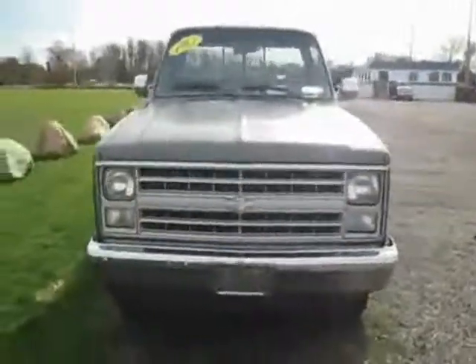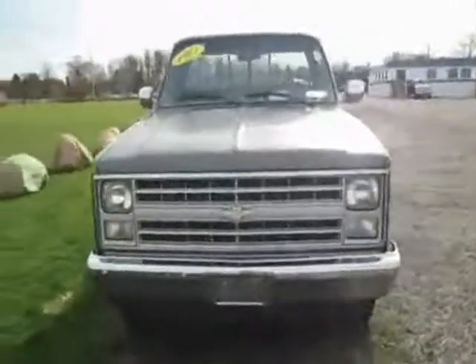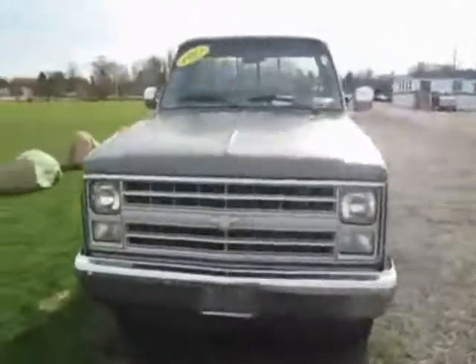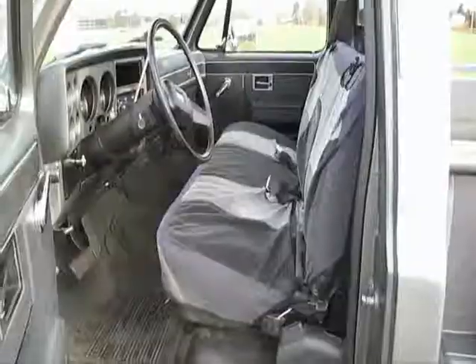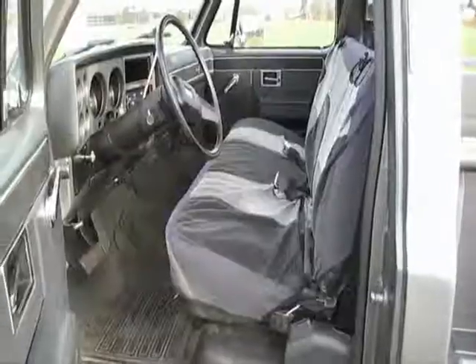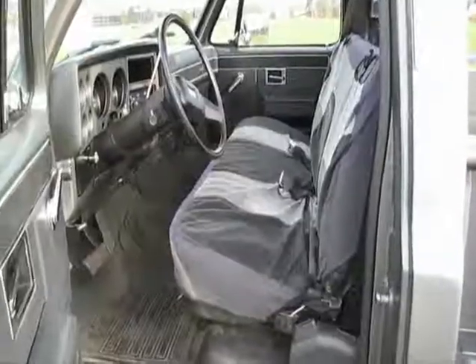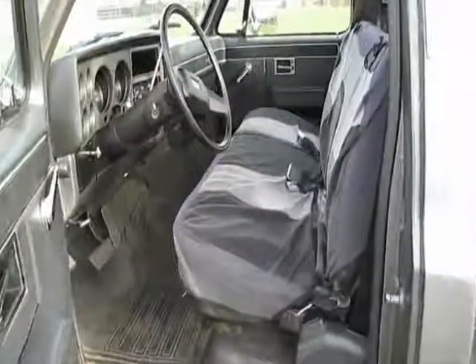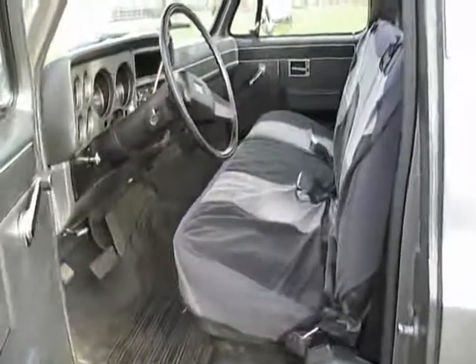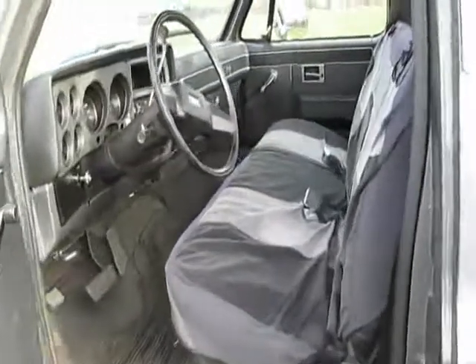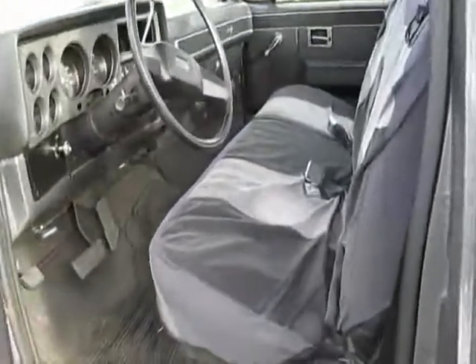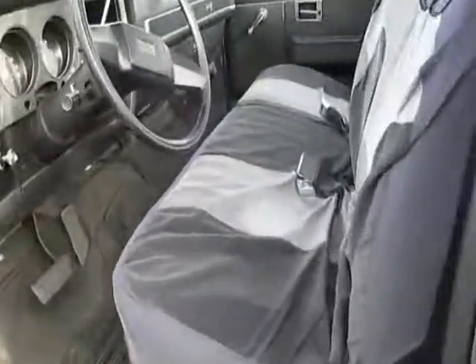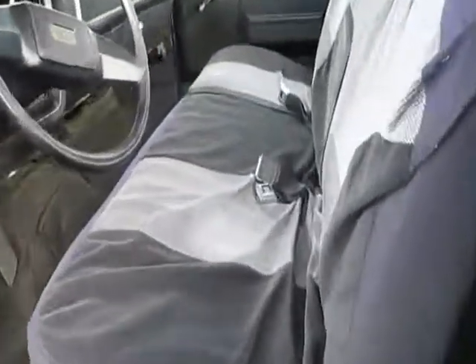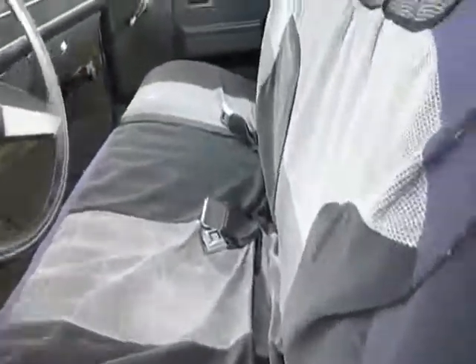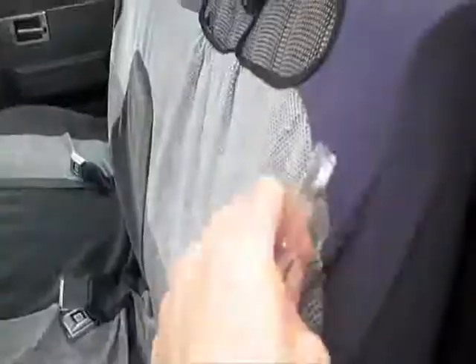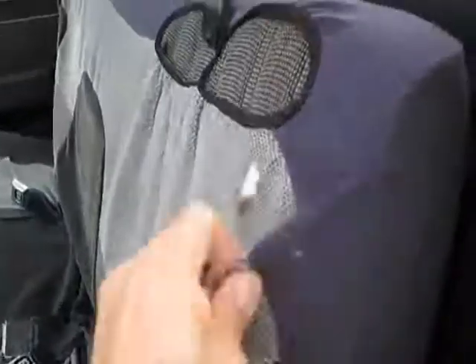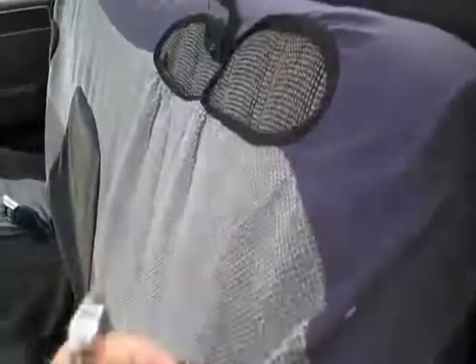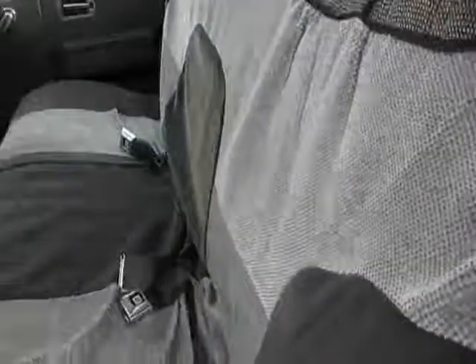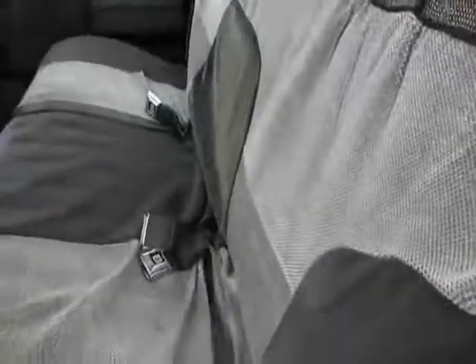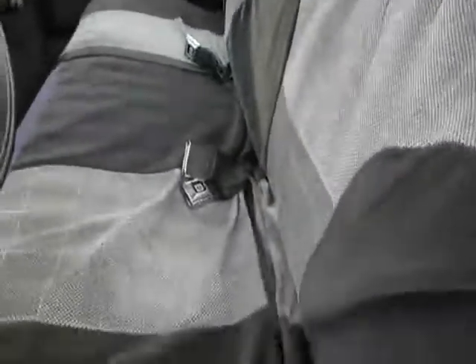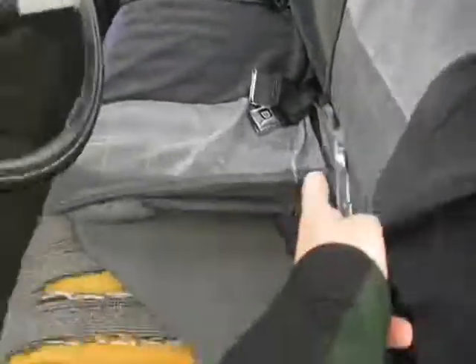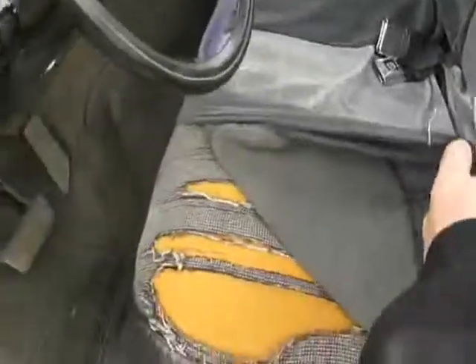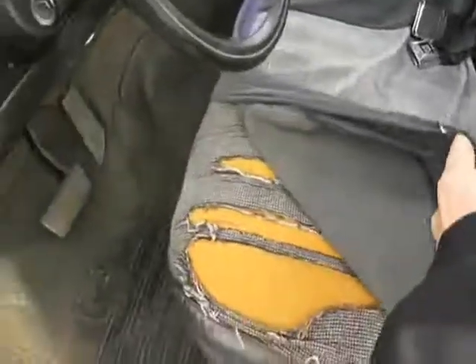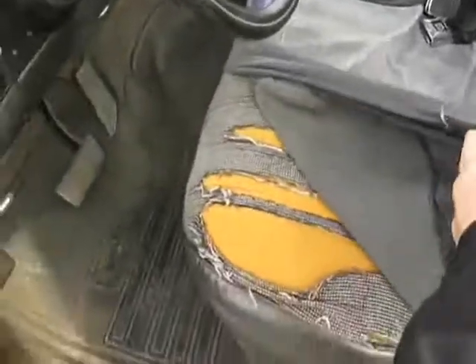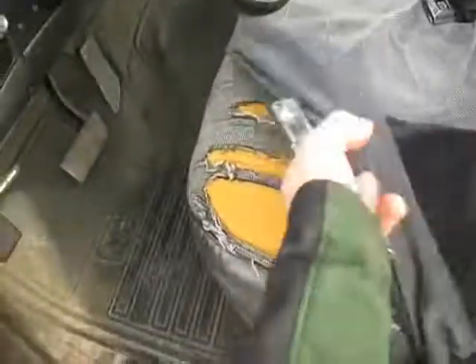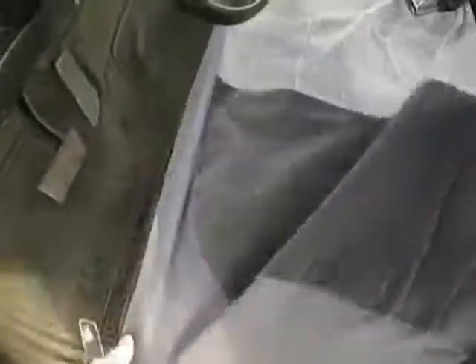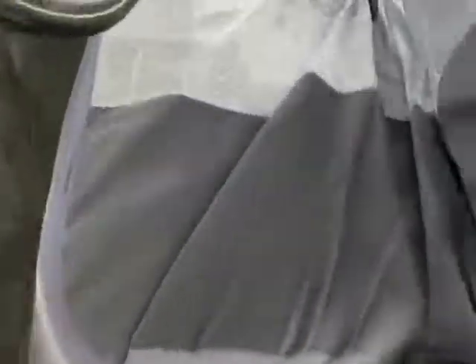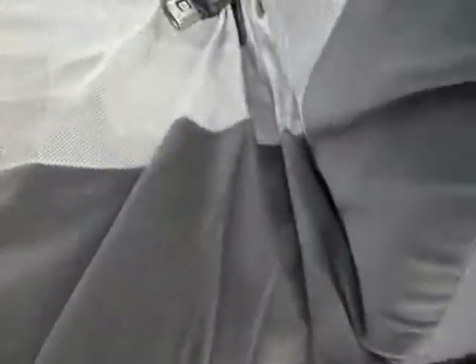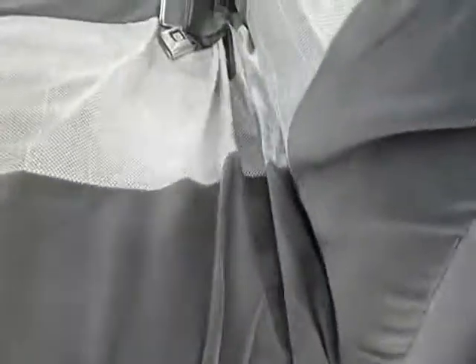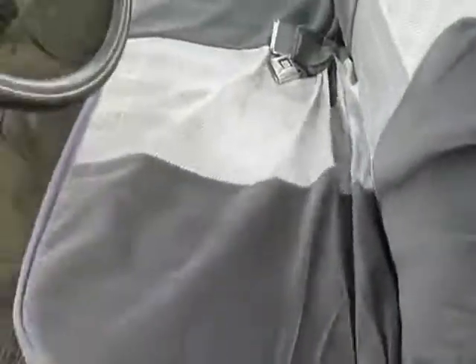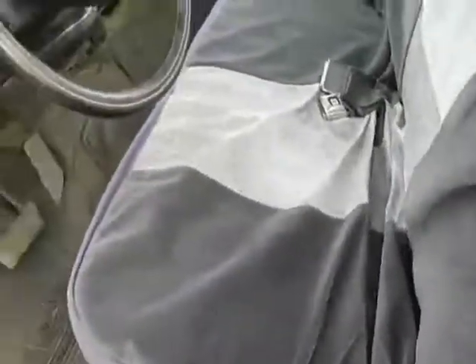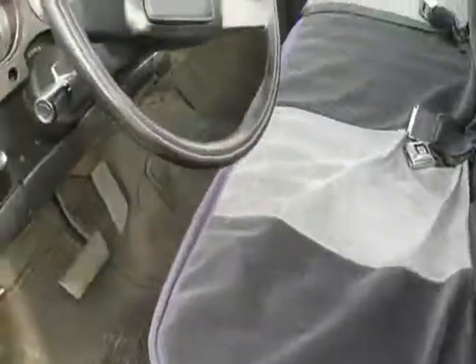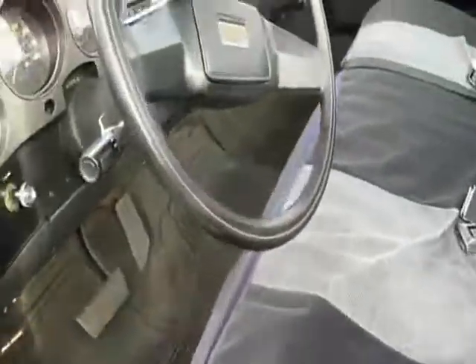Let's go ahead and take a look at the inside. Here's the interior for you. There's a cloth cover on it right now because the seats underneath do have some holes and tears in it. But a seat cover on there can cover it all up for you.